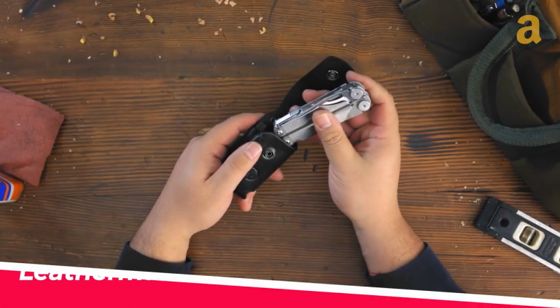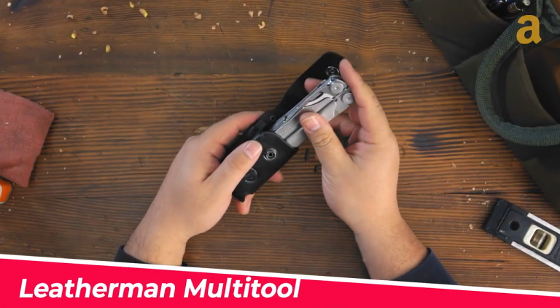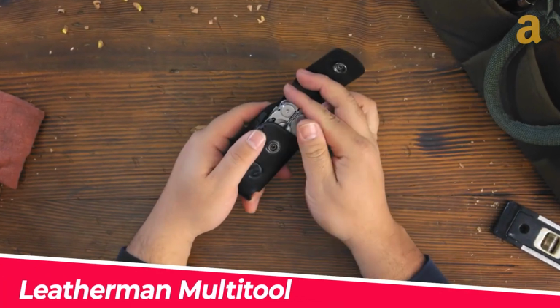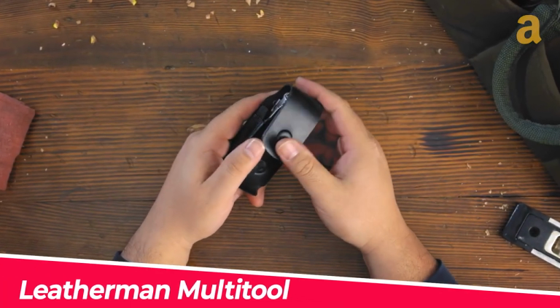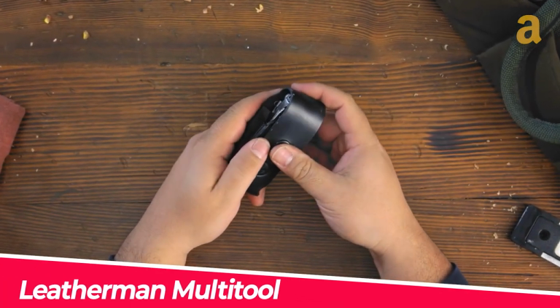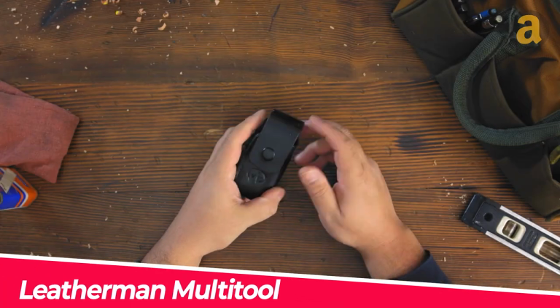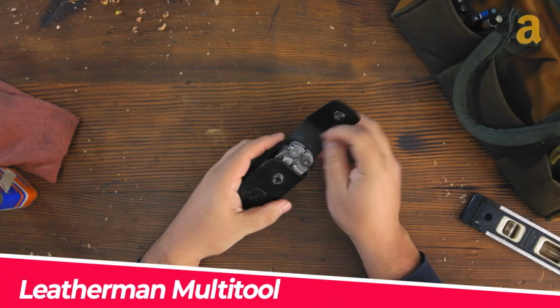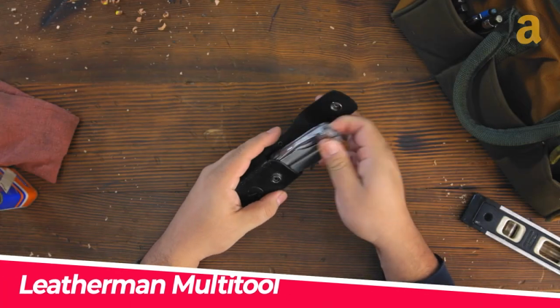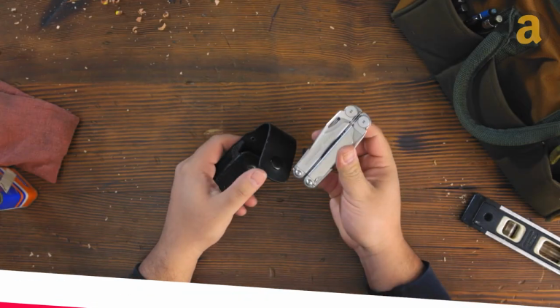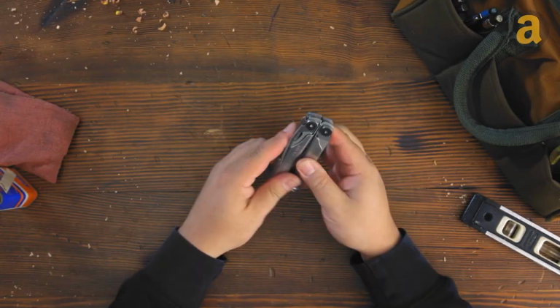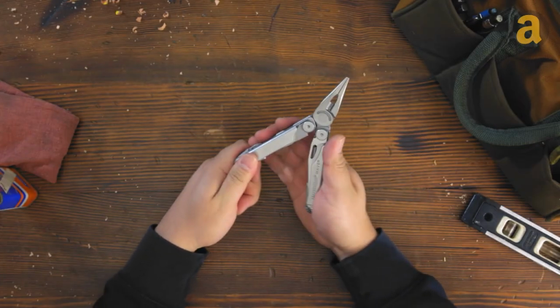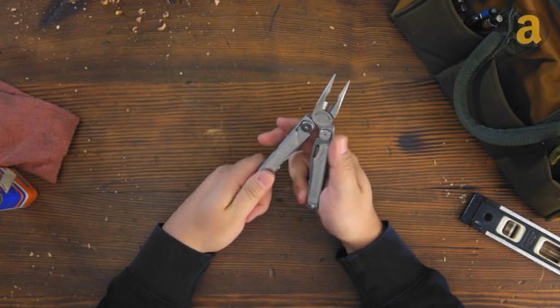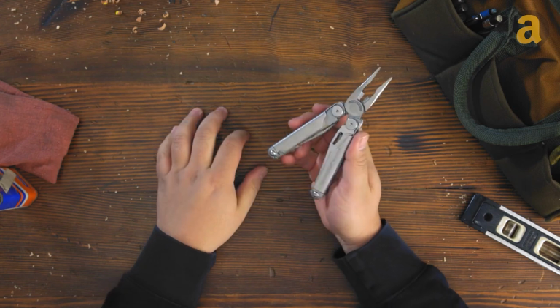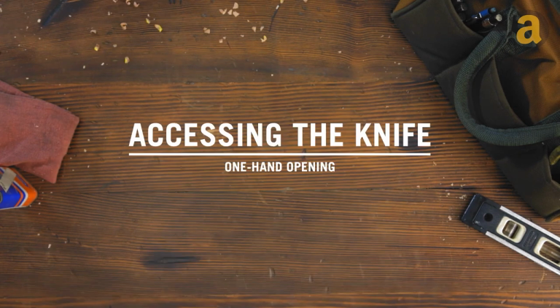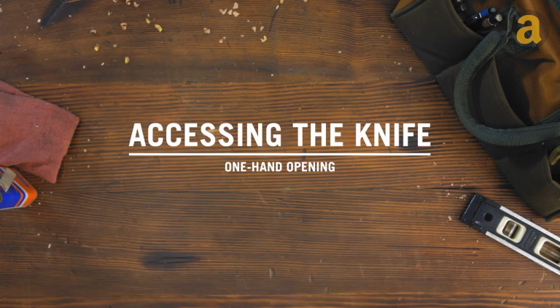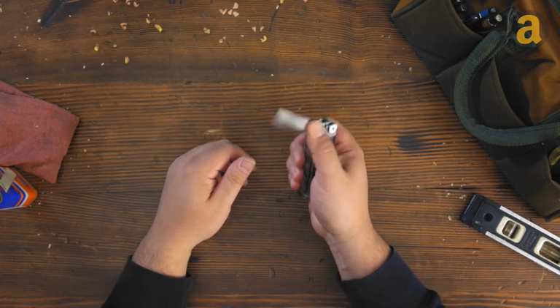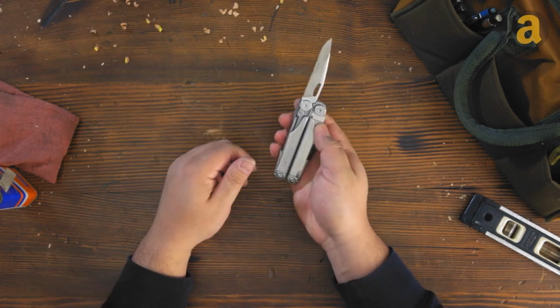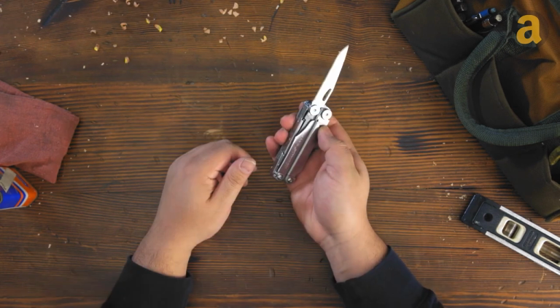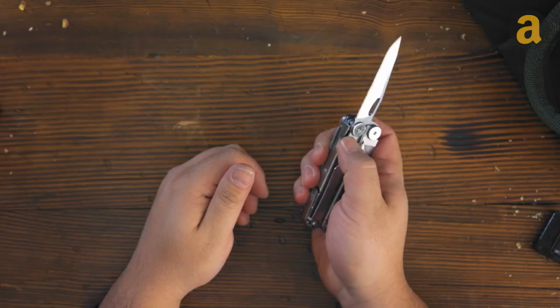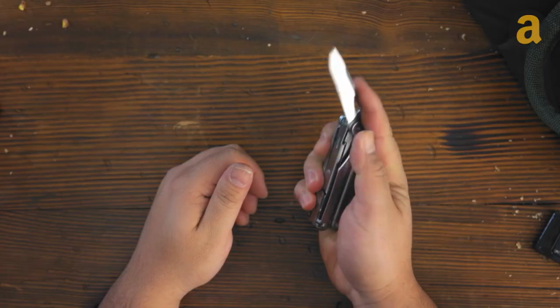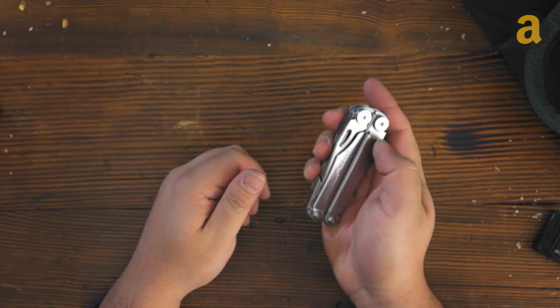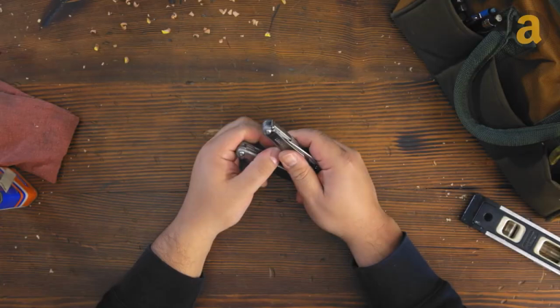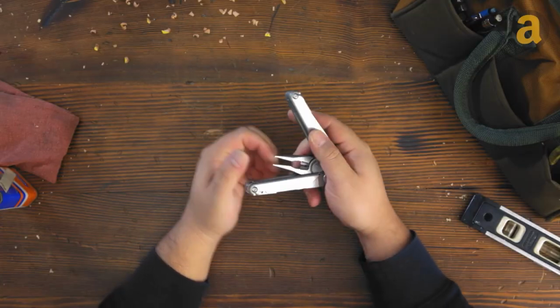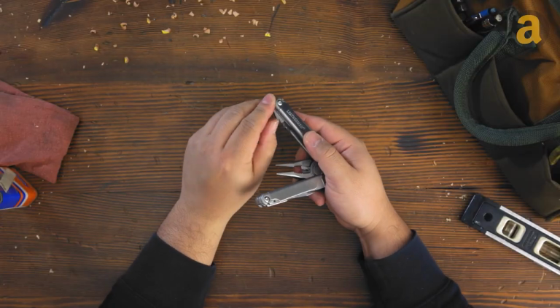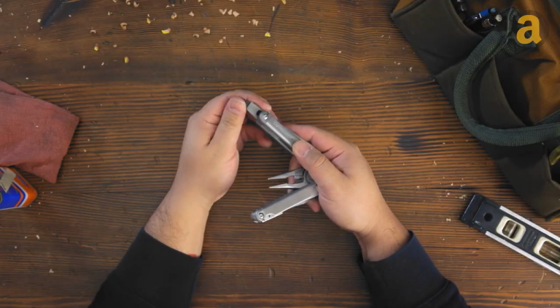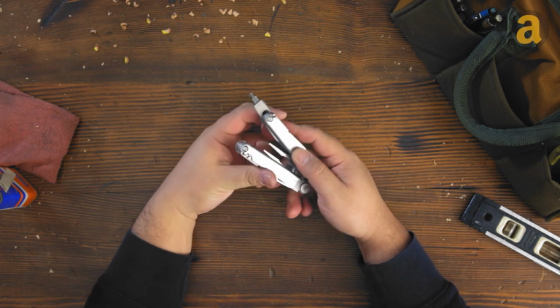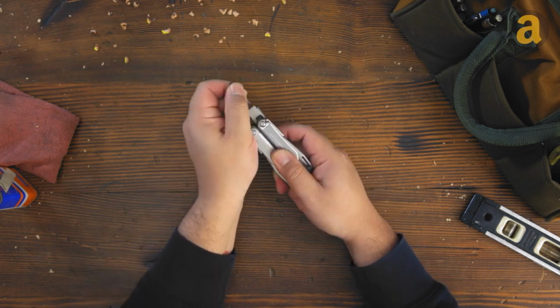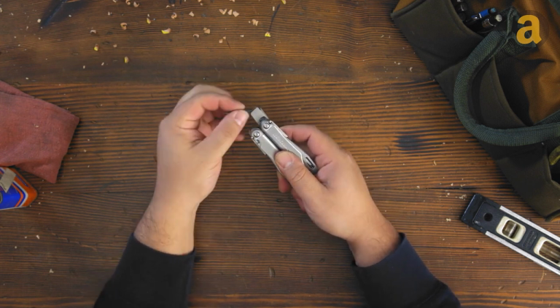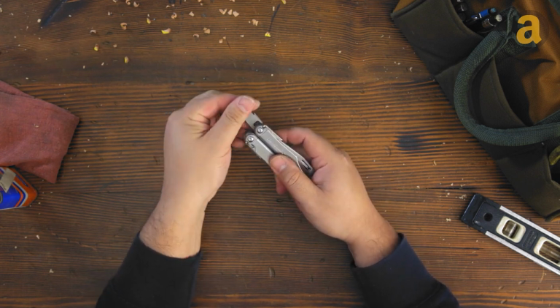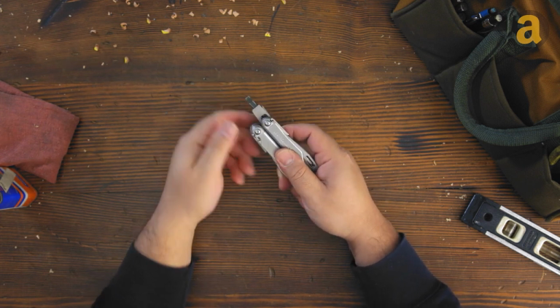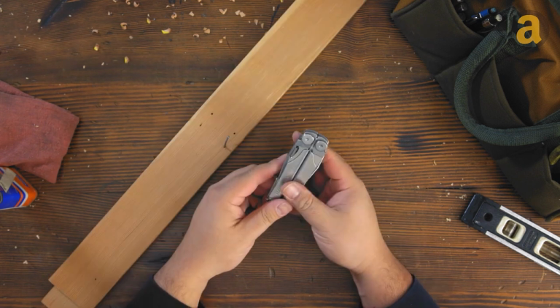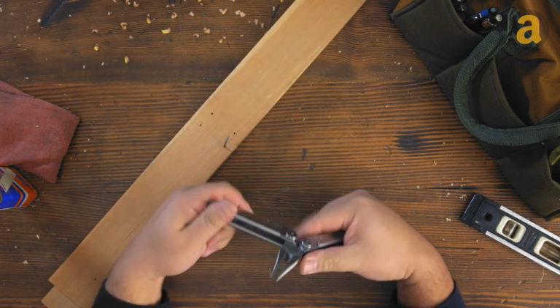The Leatherman Multi-Tool is a compact and versatile tool that combines 19 survival features in one. It includes a fire starter, a hammer, and a saw.